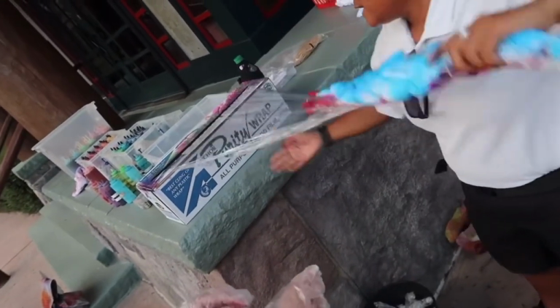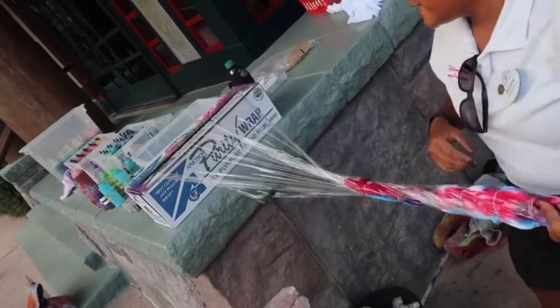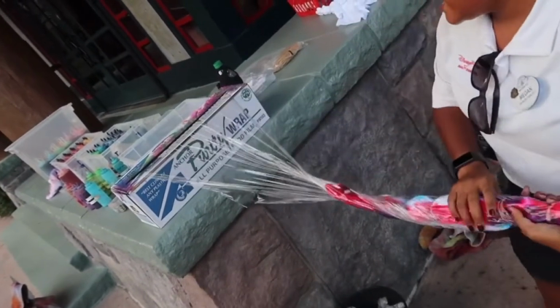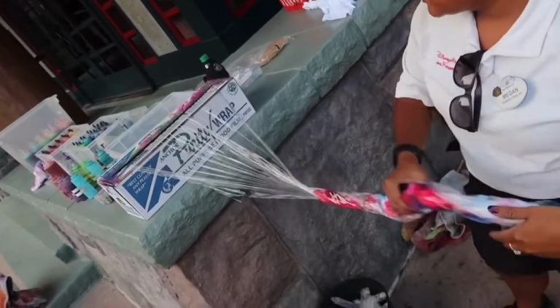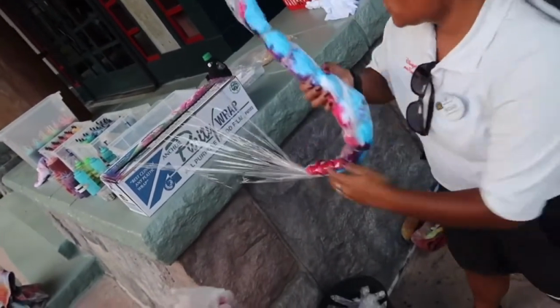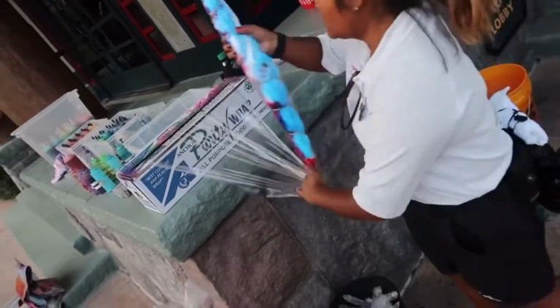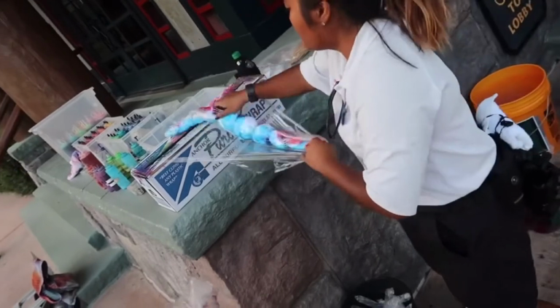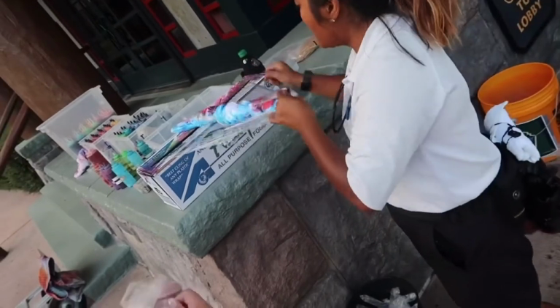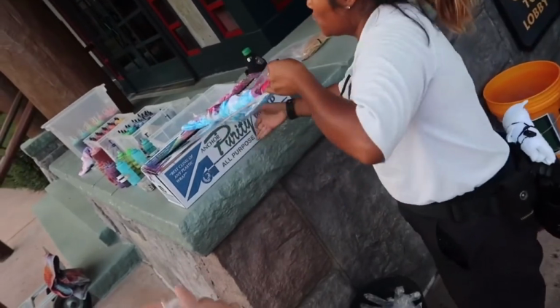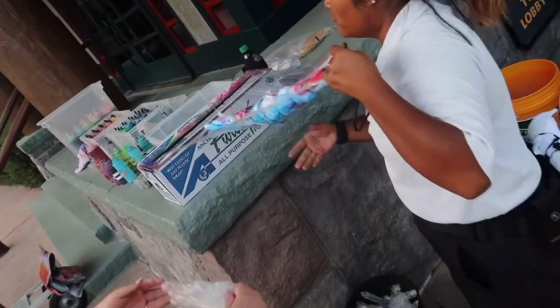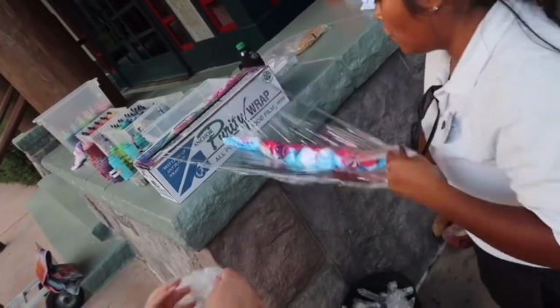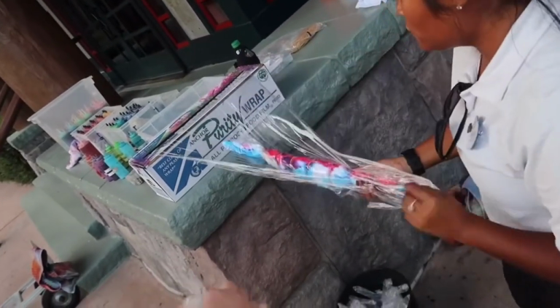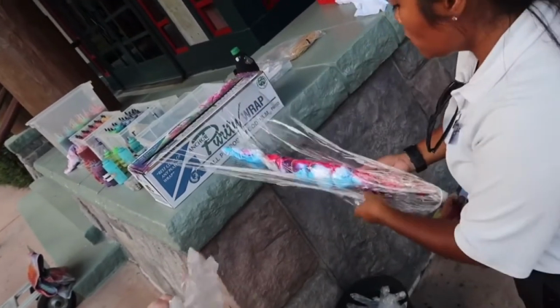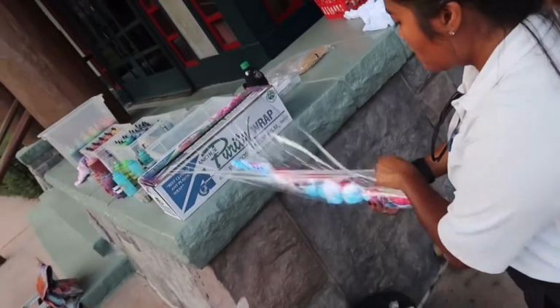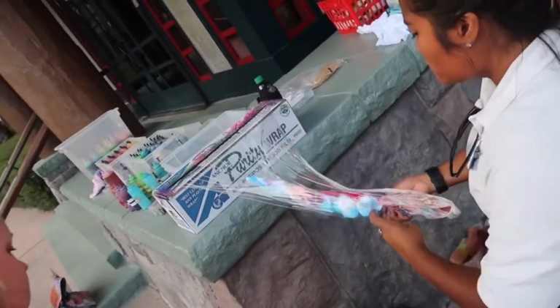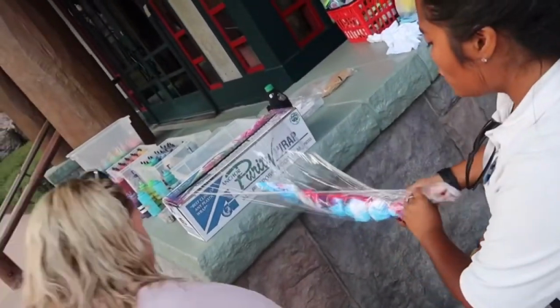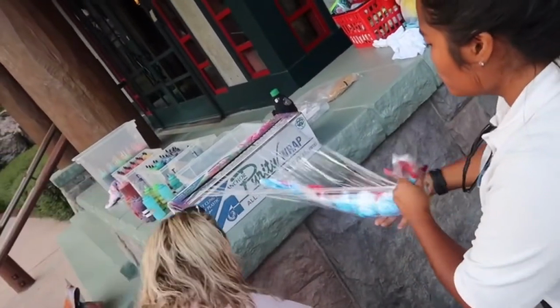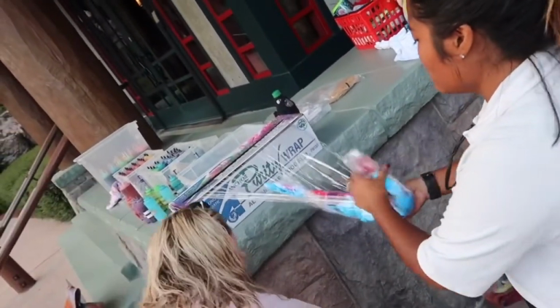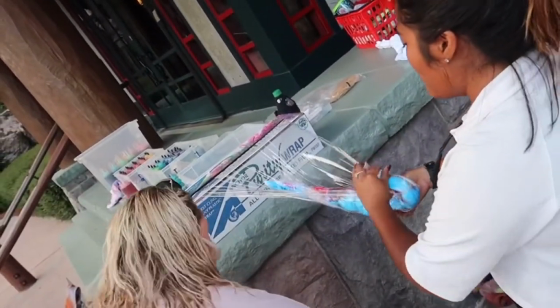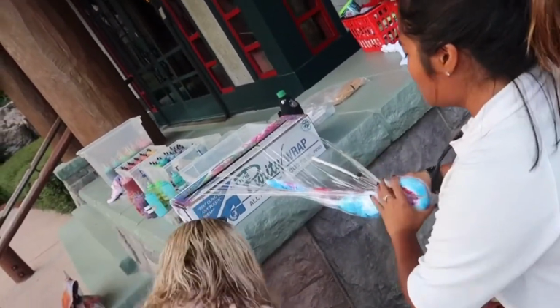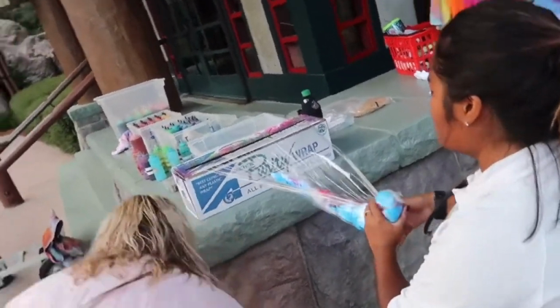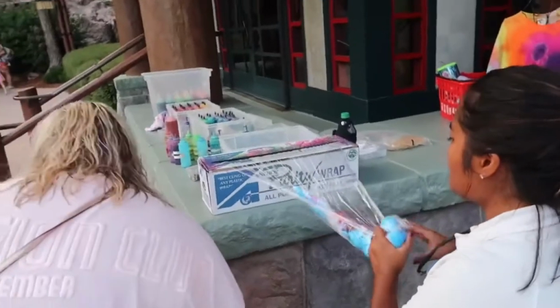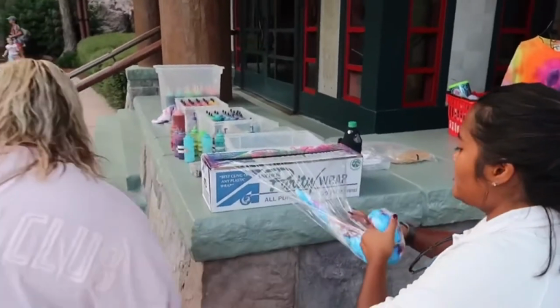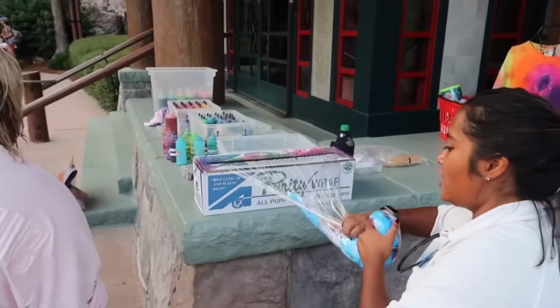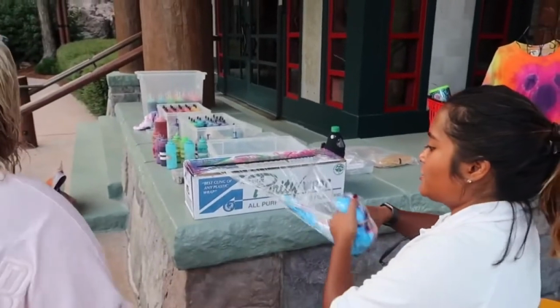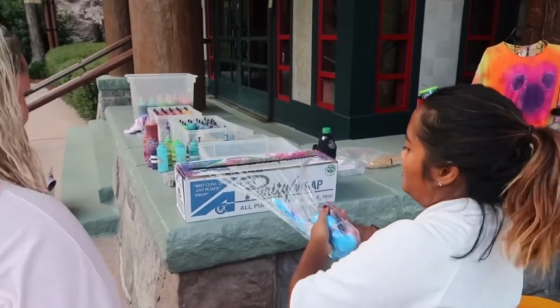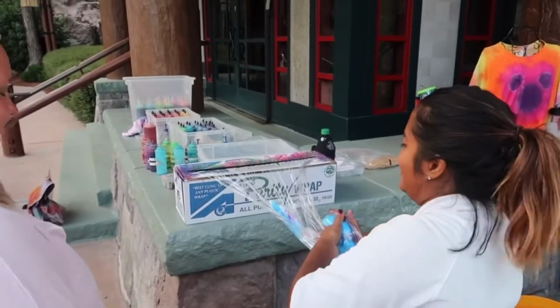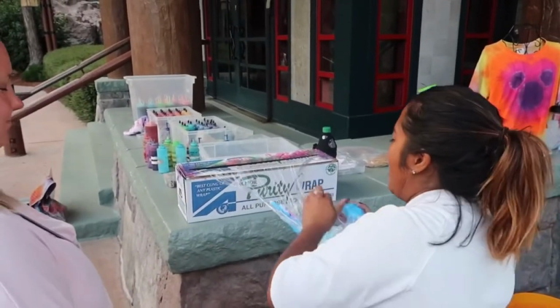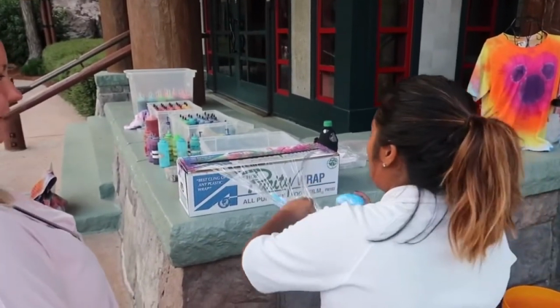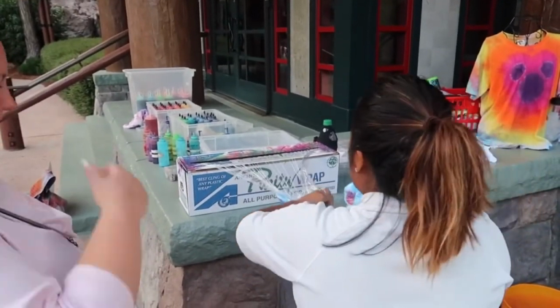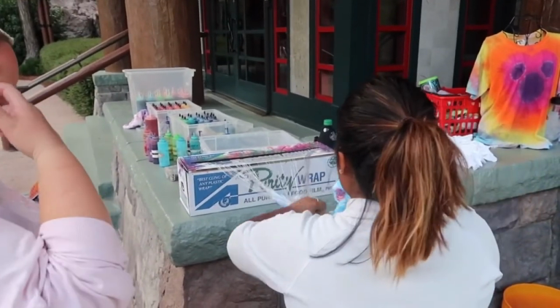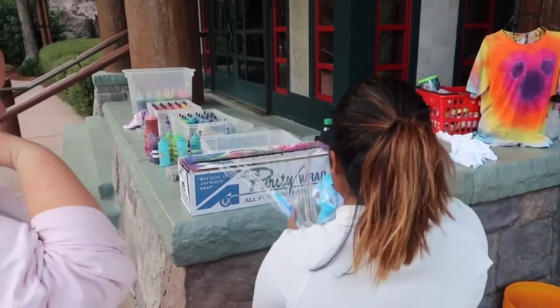Alright guys, I have instructions, and you have the bags. I'm going to give you a long of this shirt — the longer you just keep it wrapped up like this, the rest of the colors are going out.